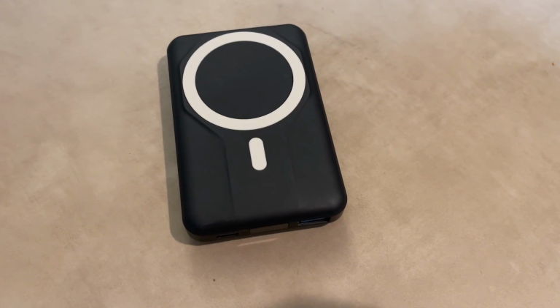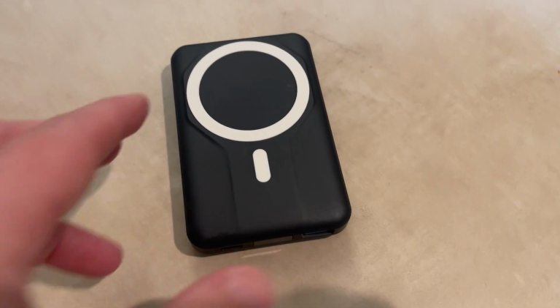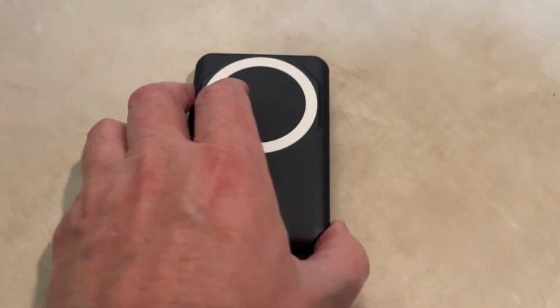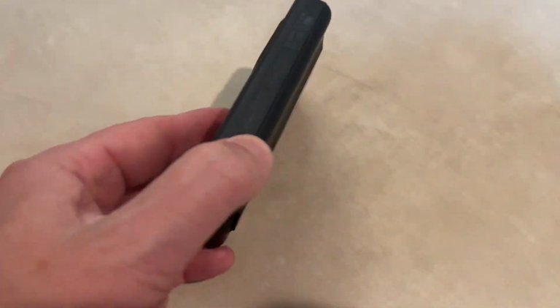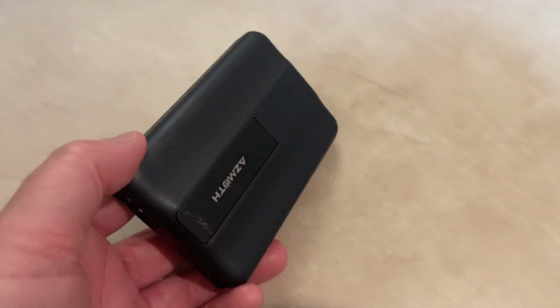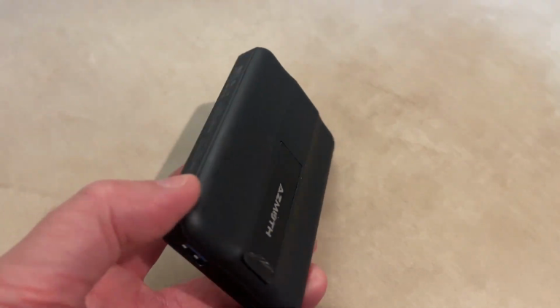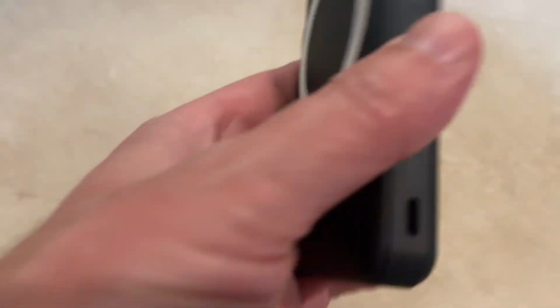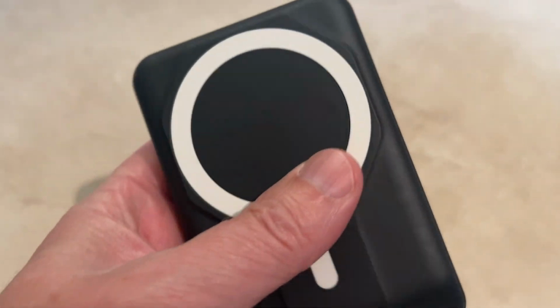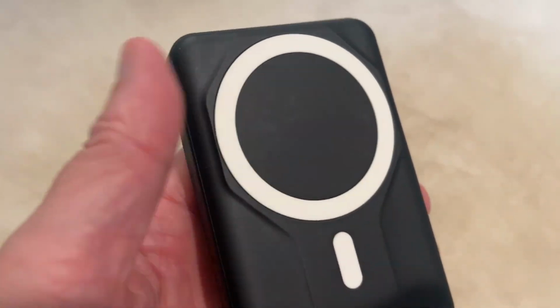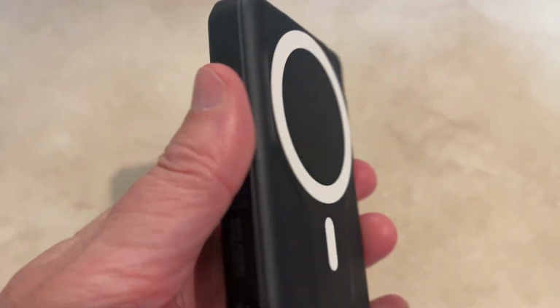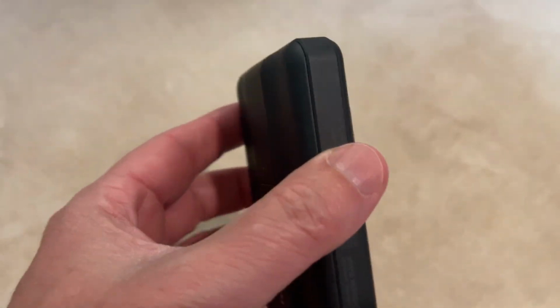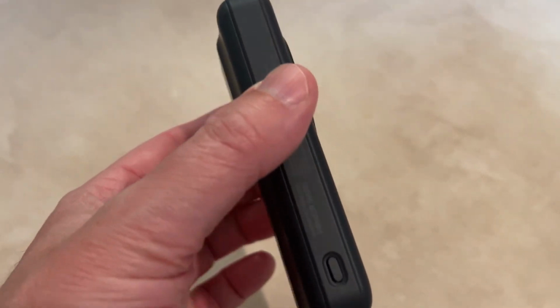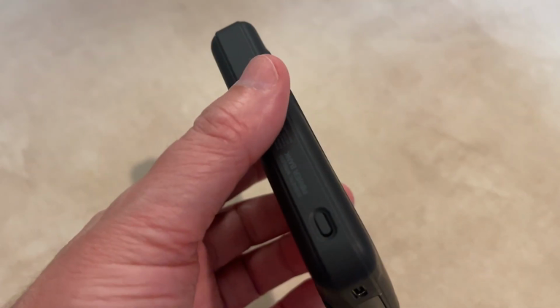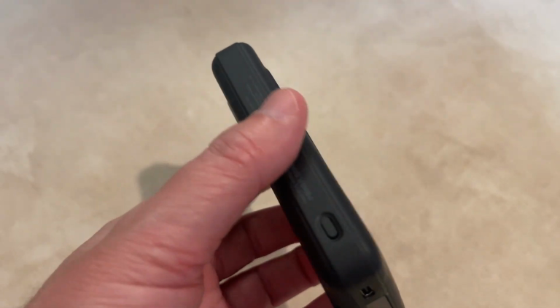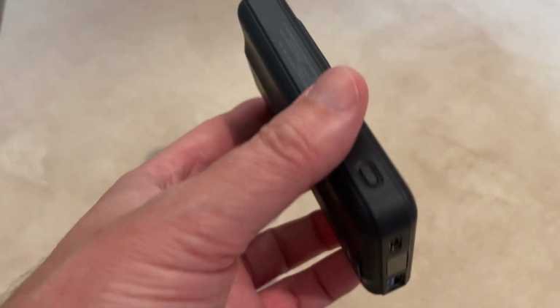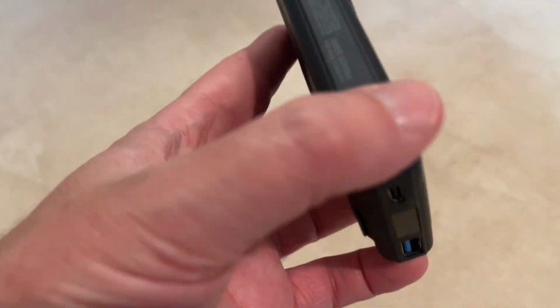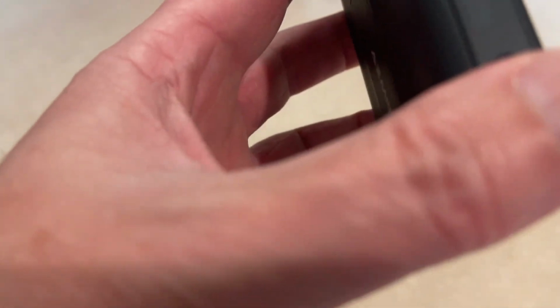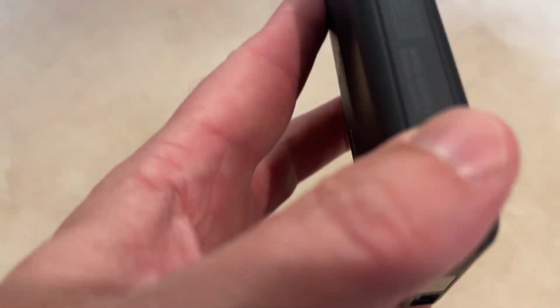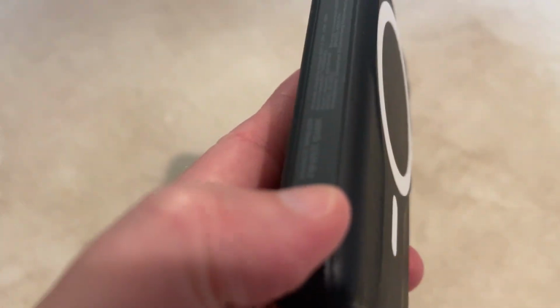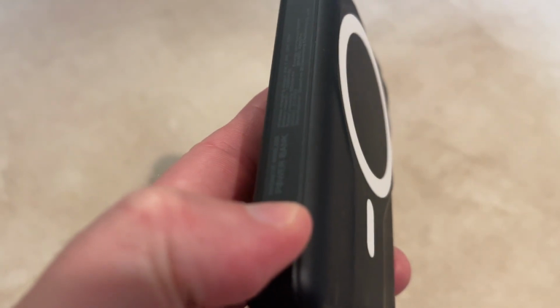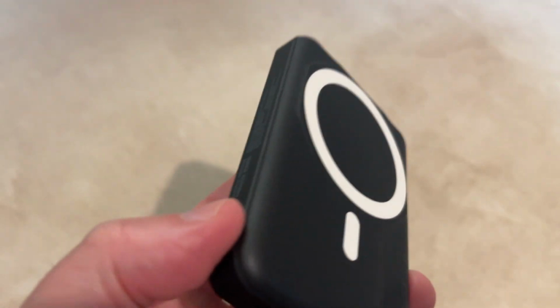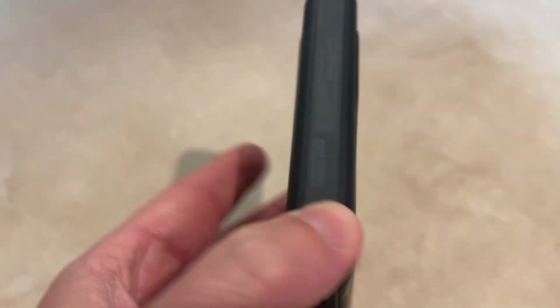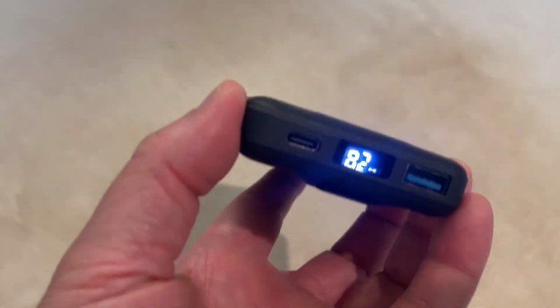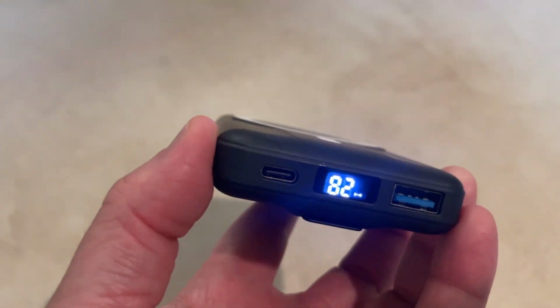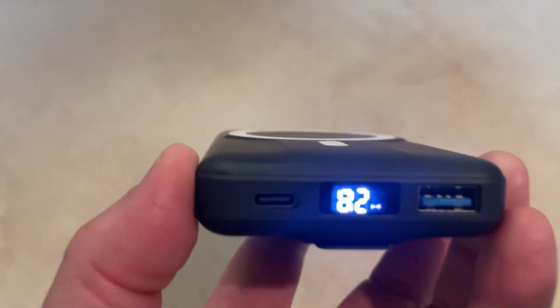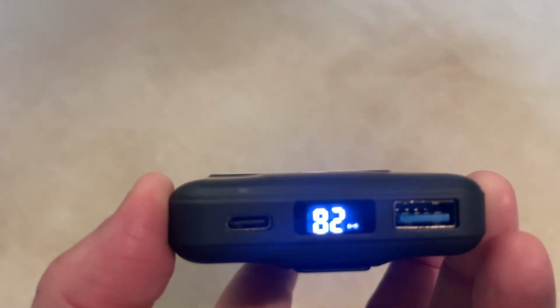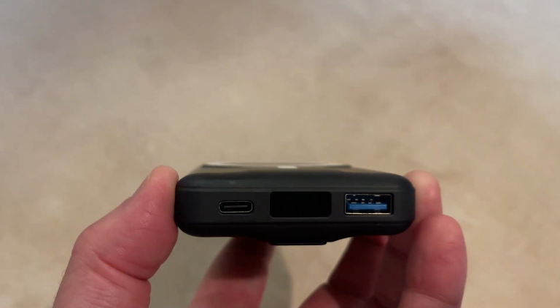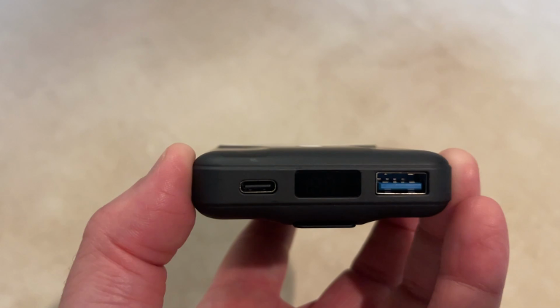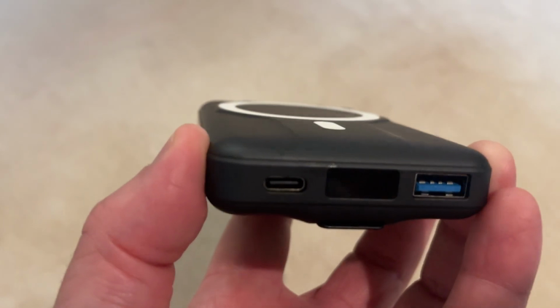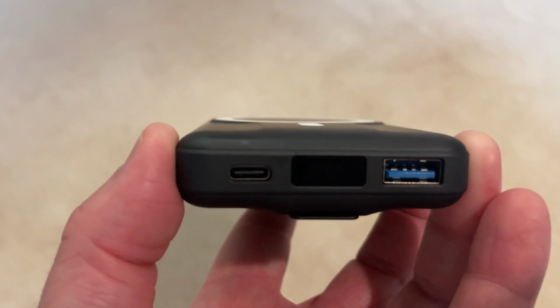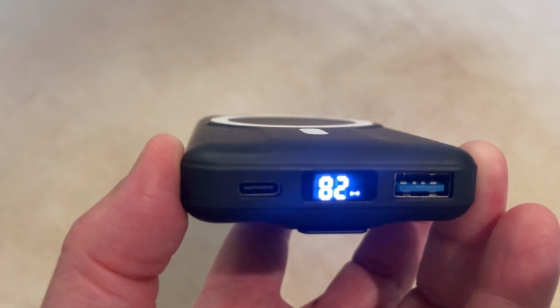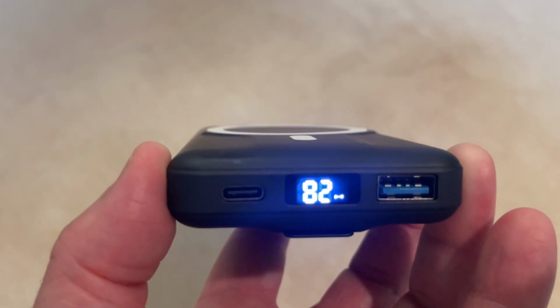This is the Azimuth portable charger right here — it's a battery pack with about 10,000 milliamps of power. There's a little power button right there on the side, and it tells you how much charge you have on that LED display right there on the bottom.